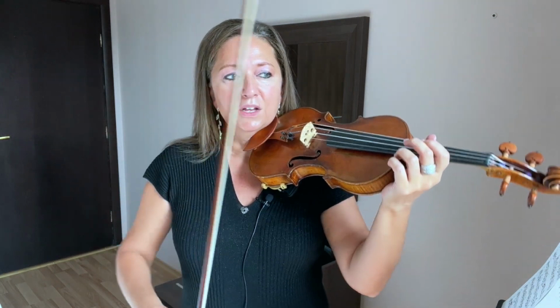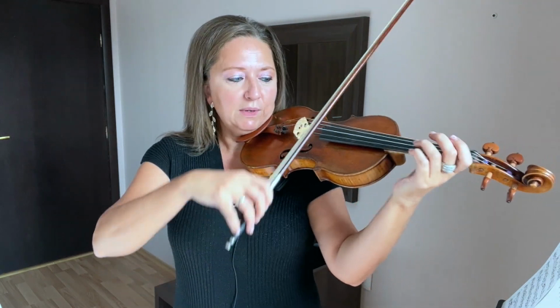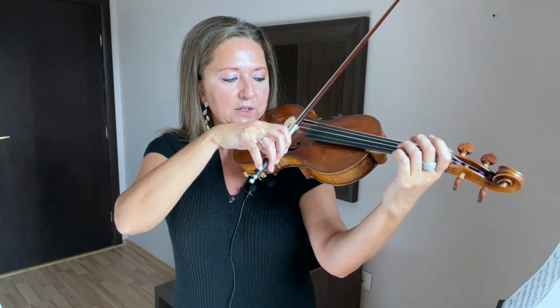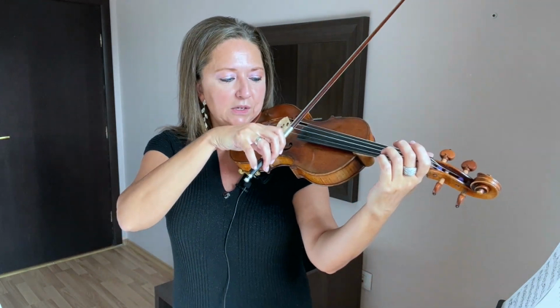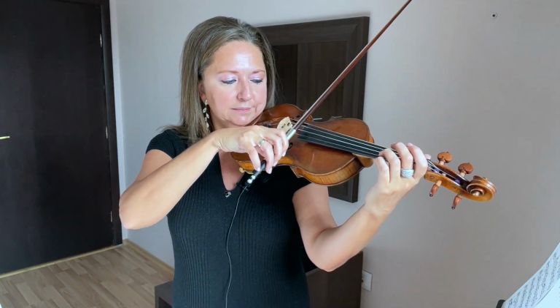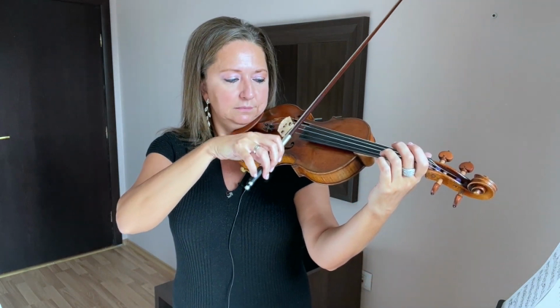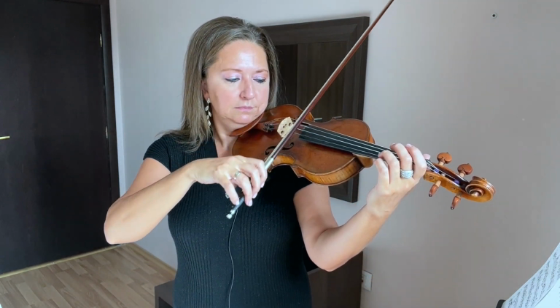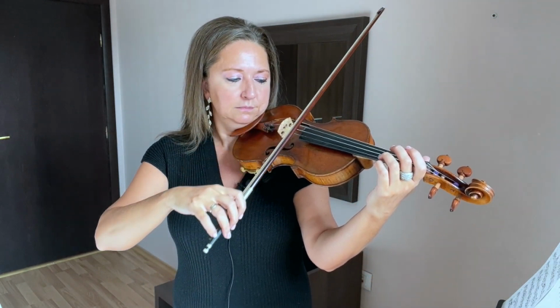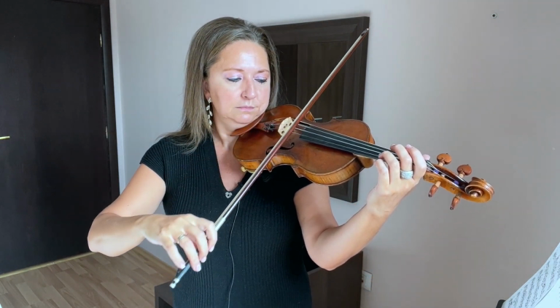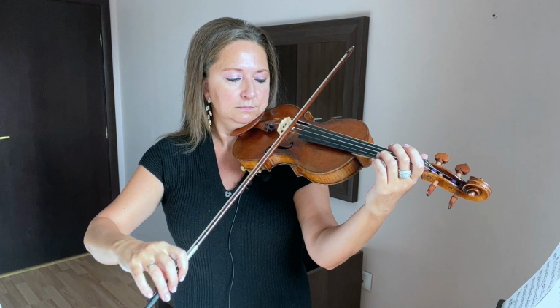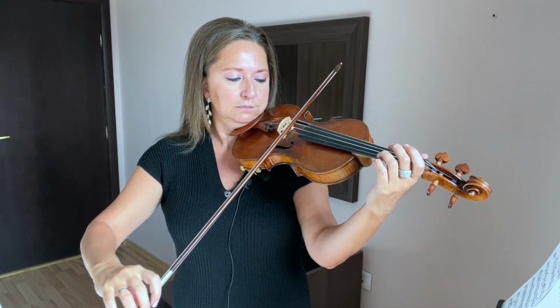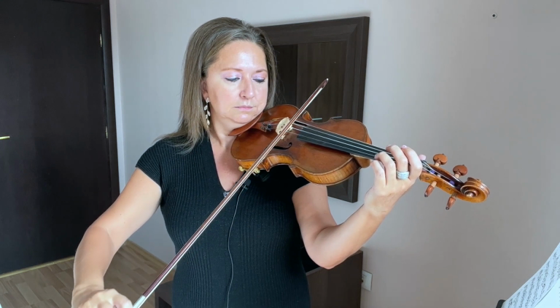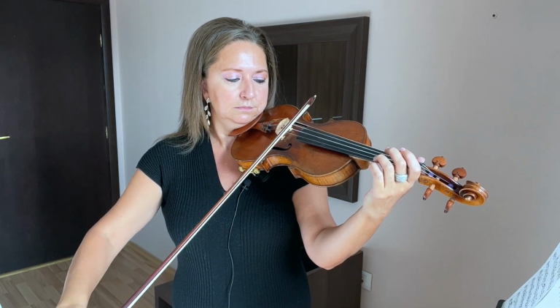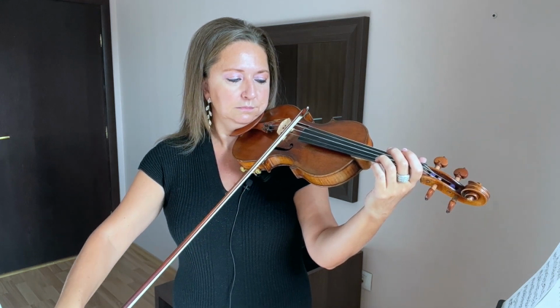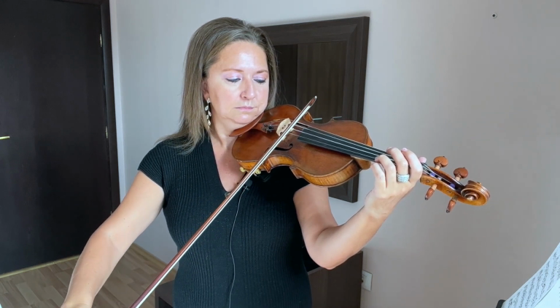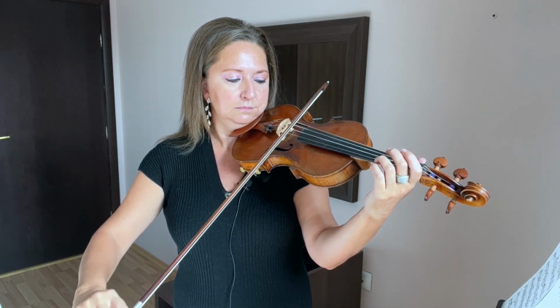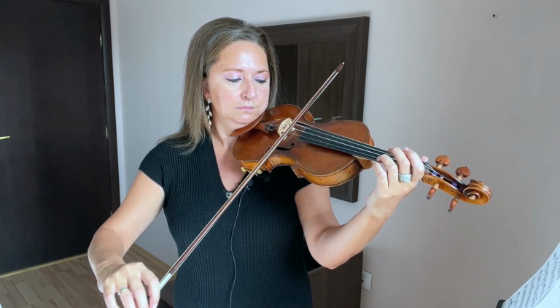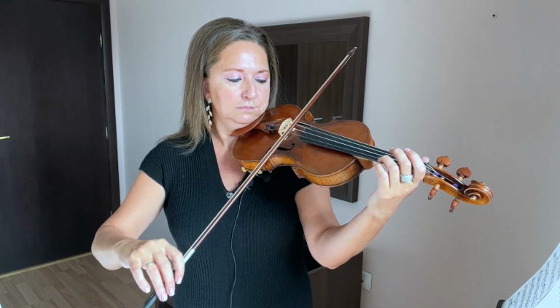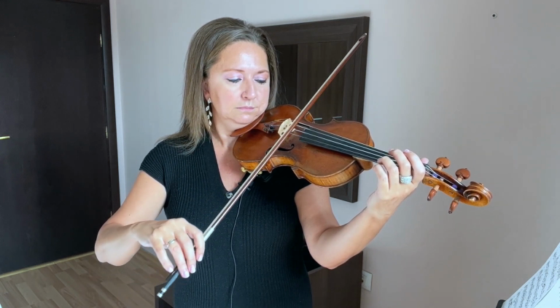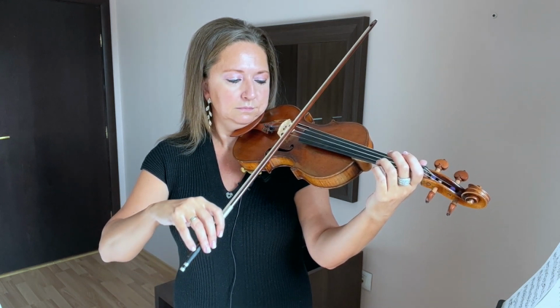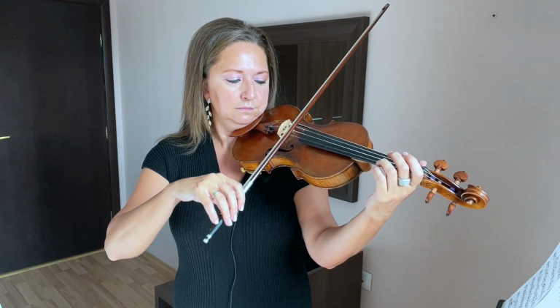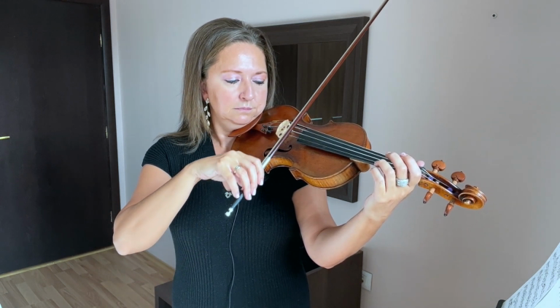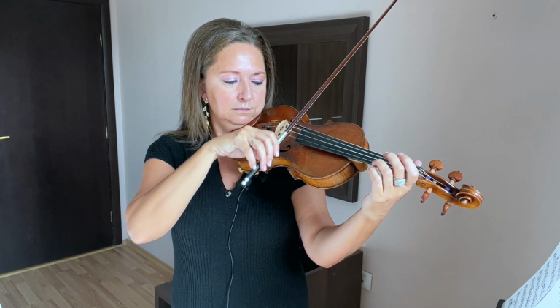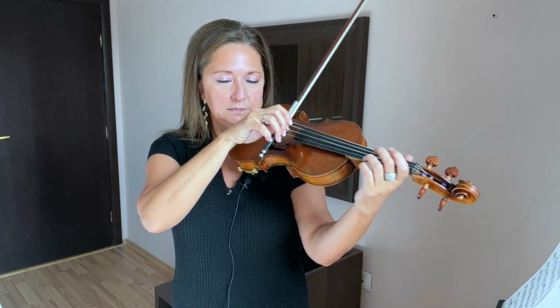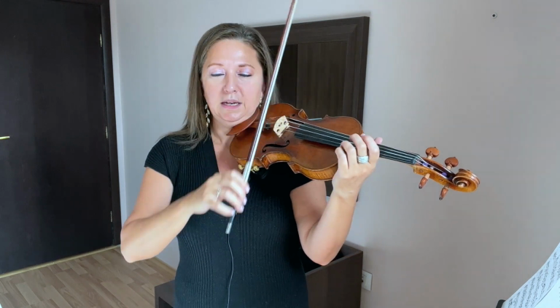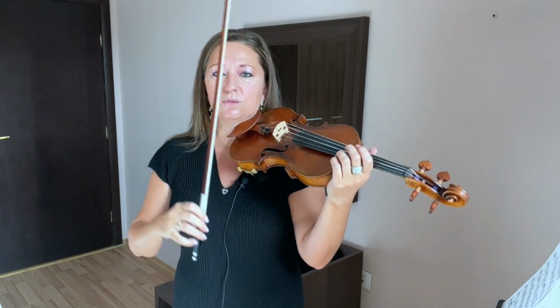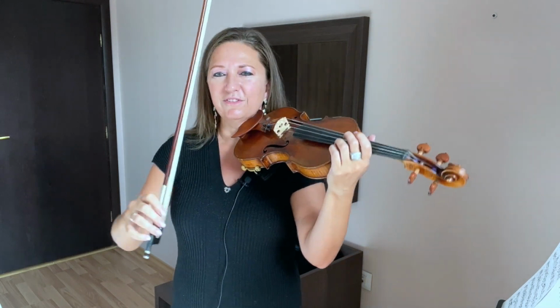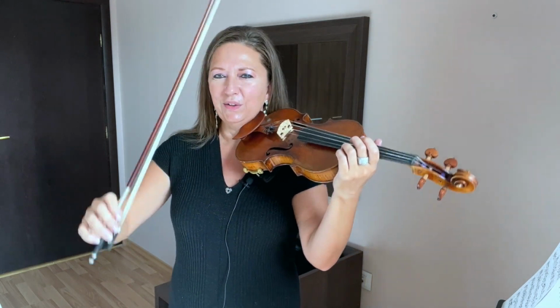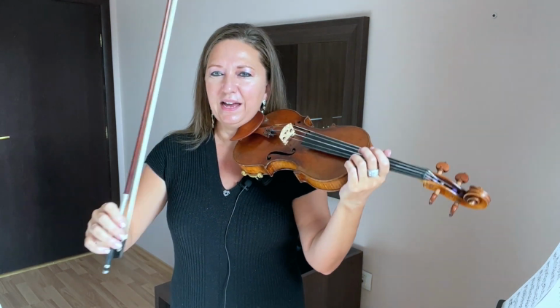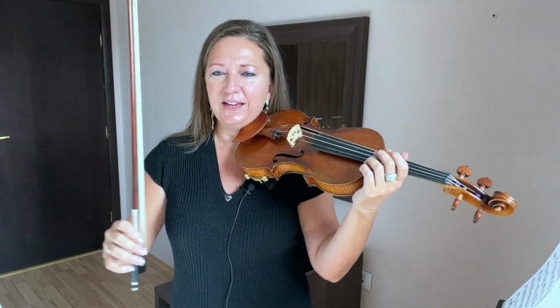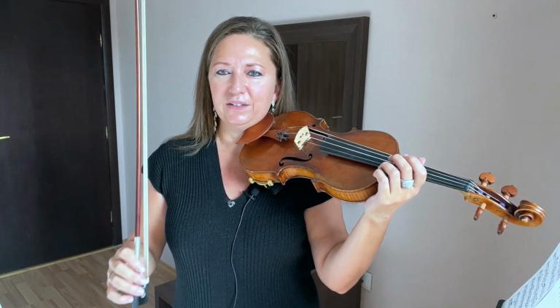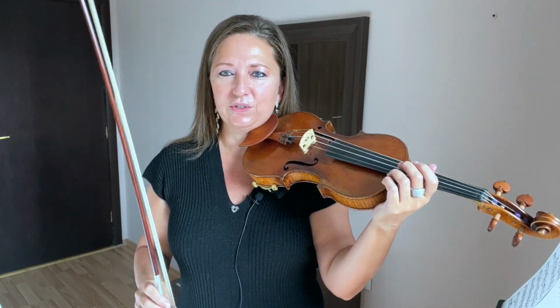You may want to take it a little bit slower and just really feel how that is on the two strings.